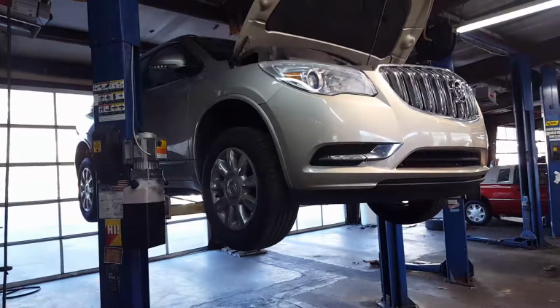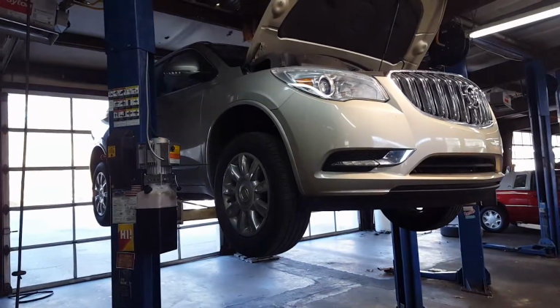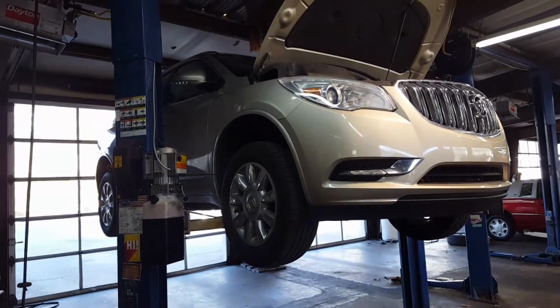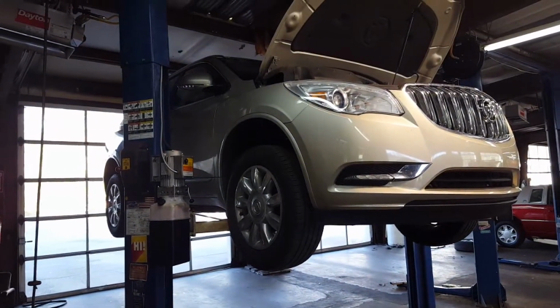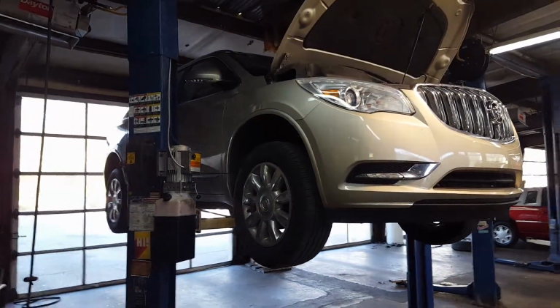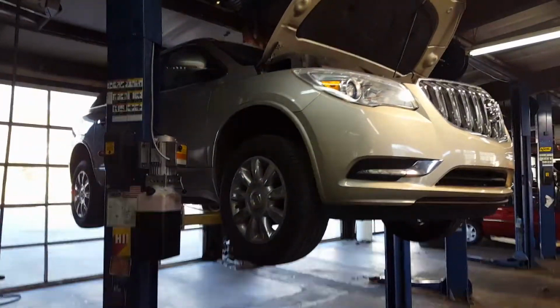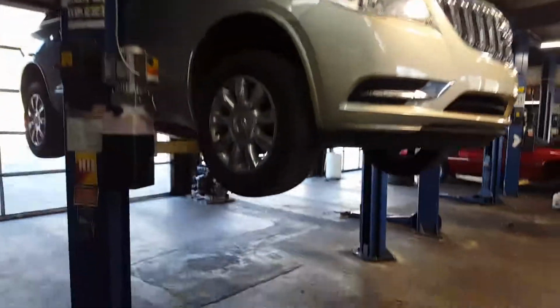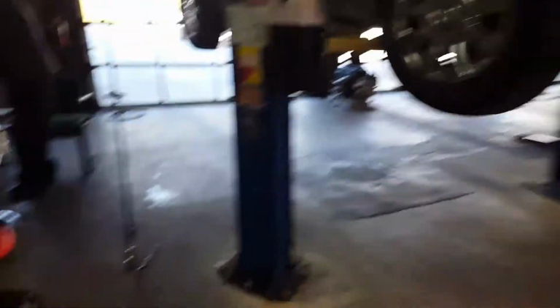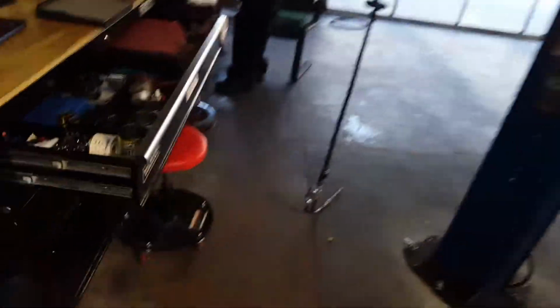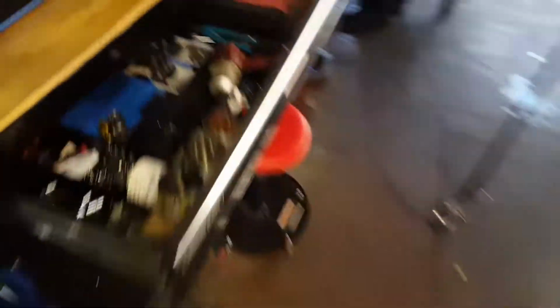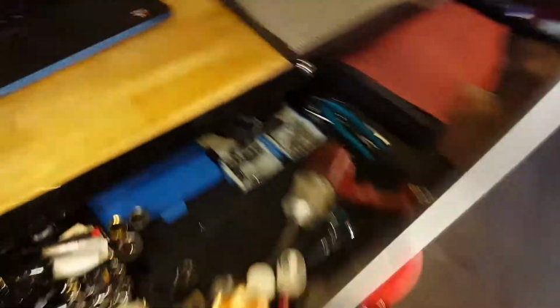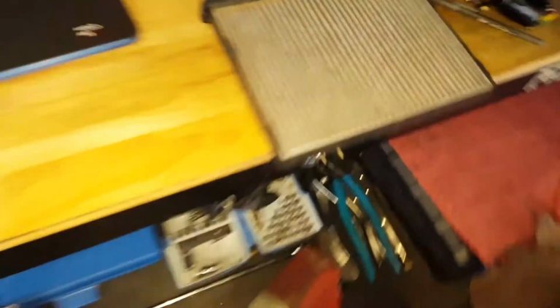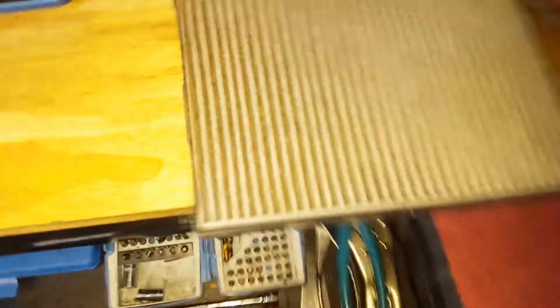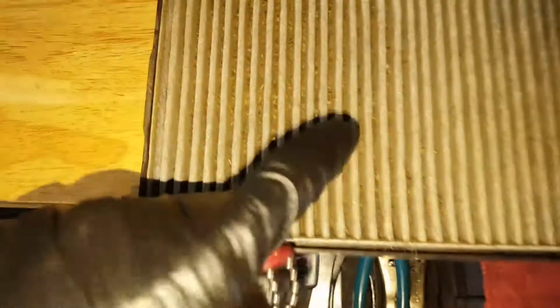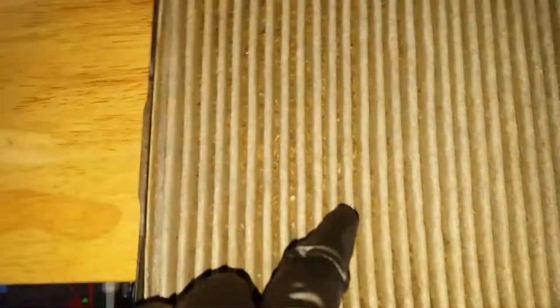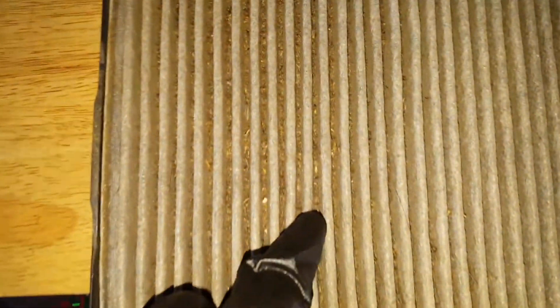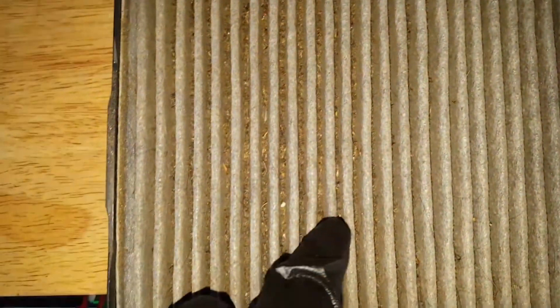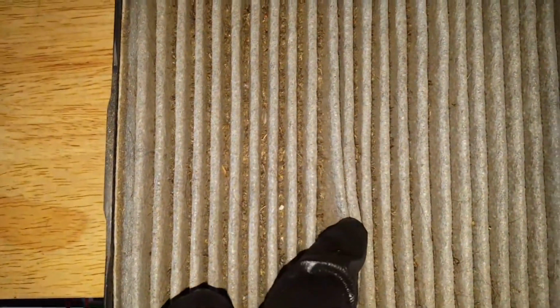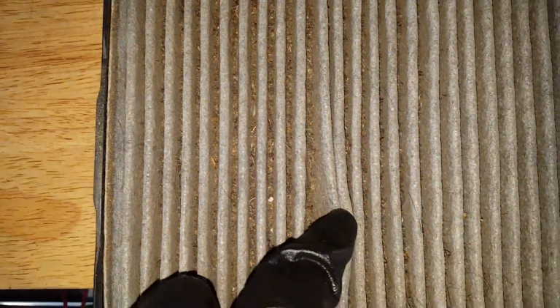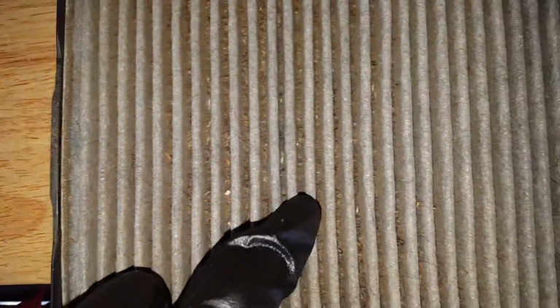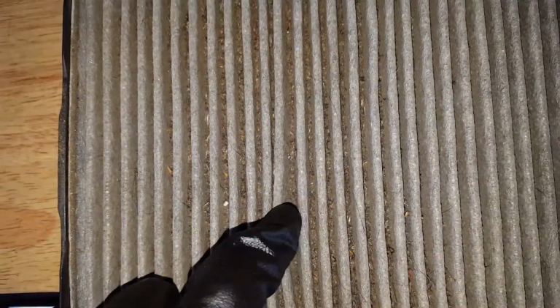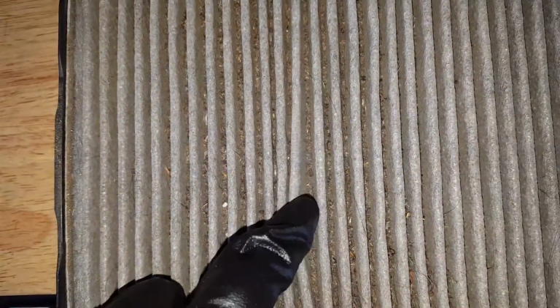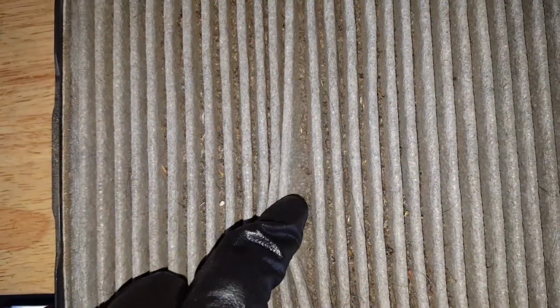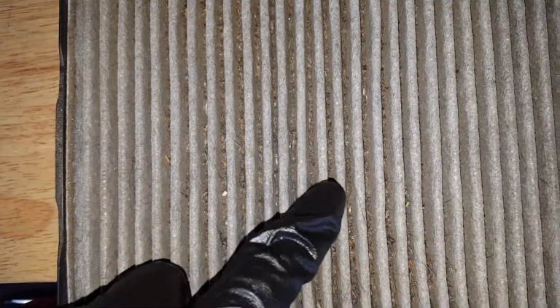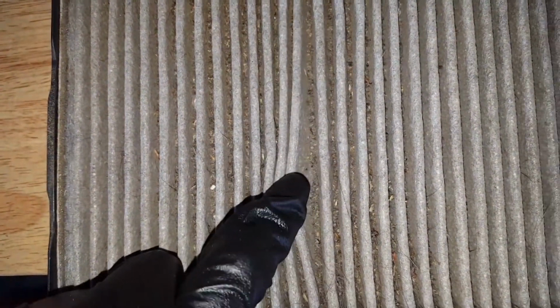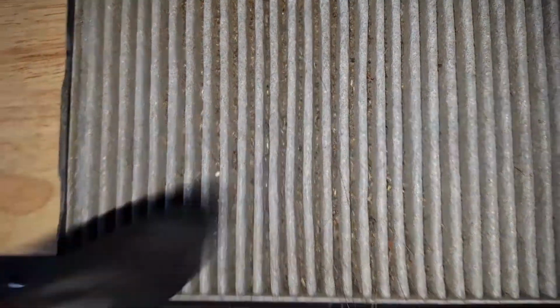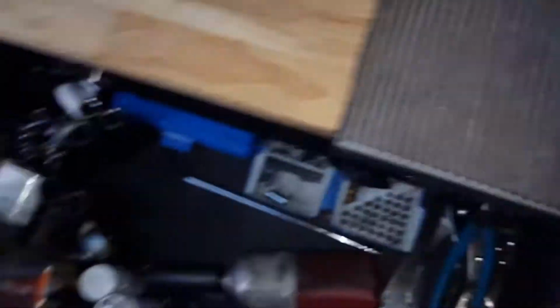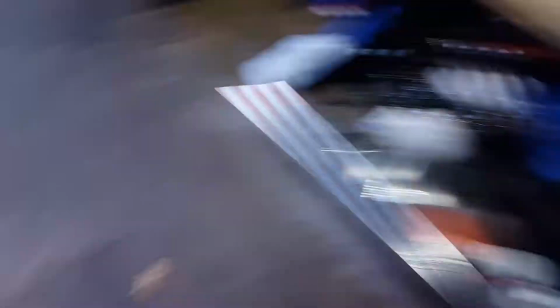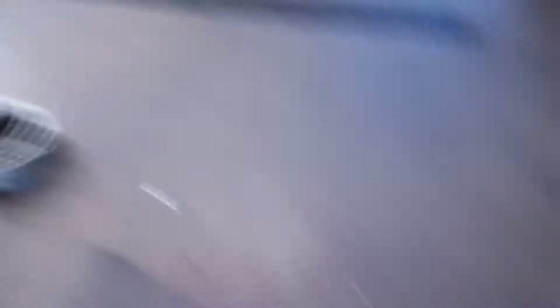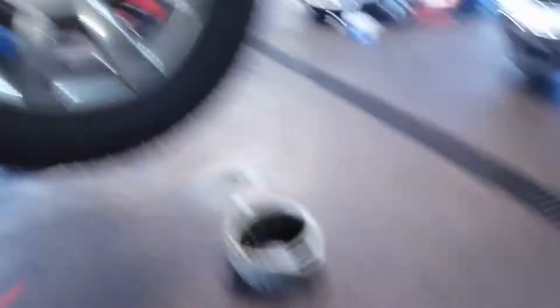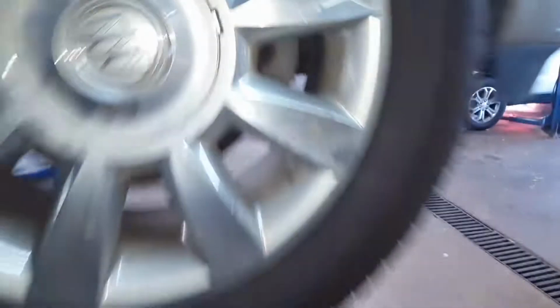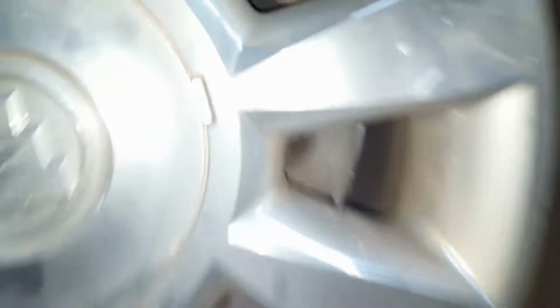Good morning. This is your 2013 Buick Enclave, and this here is your cabin air filter, which as you can see is looking pretty dirty.